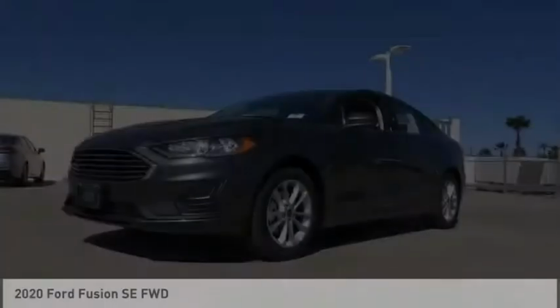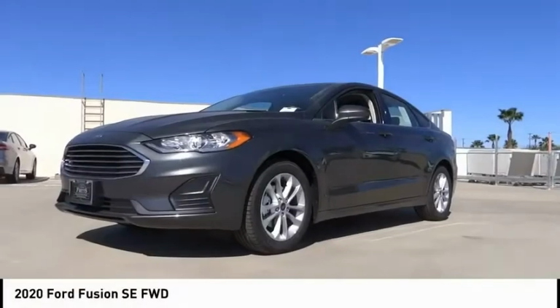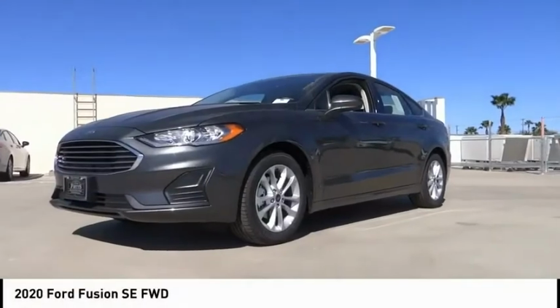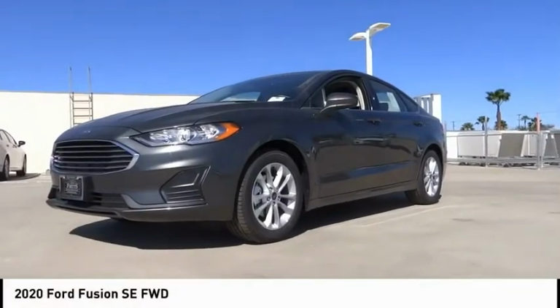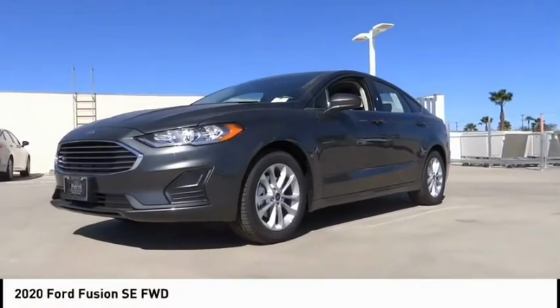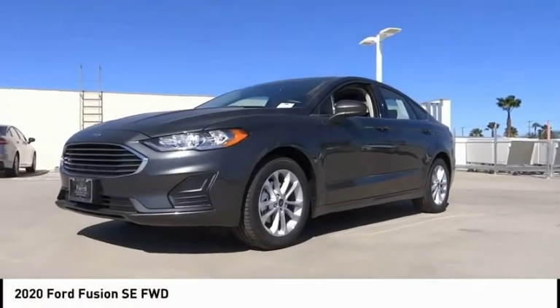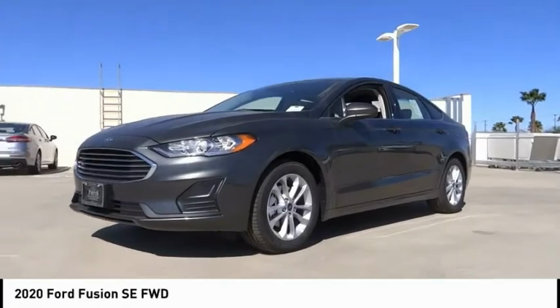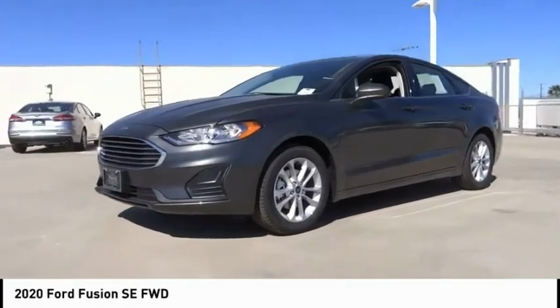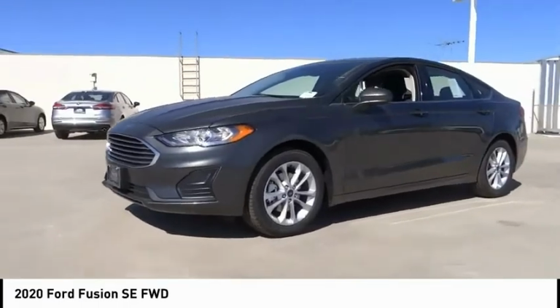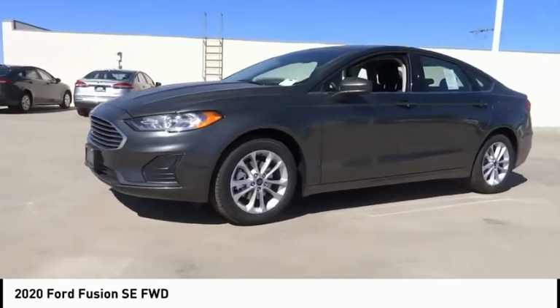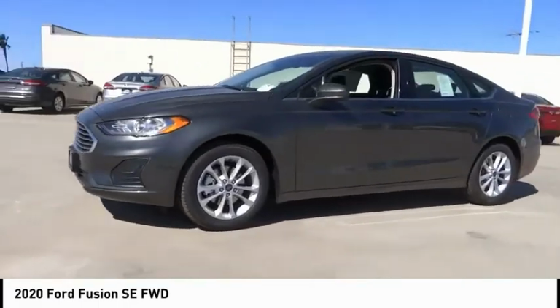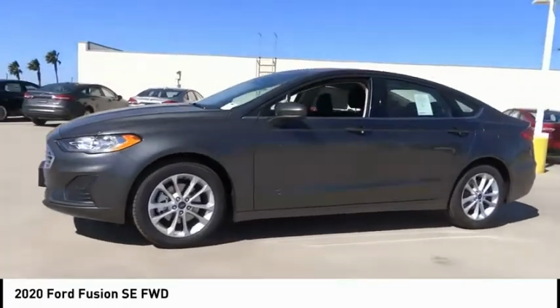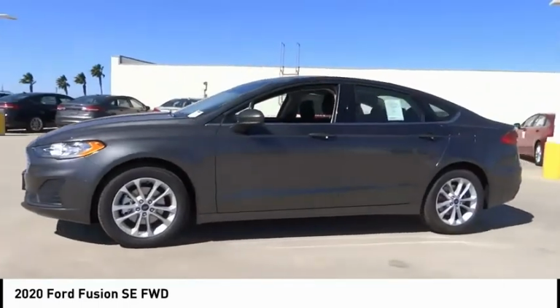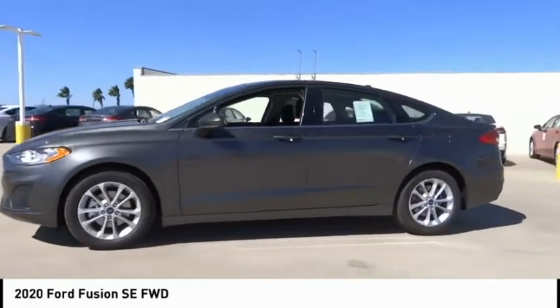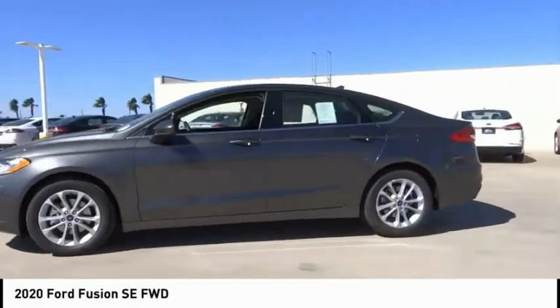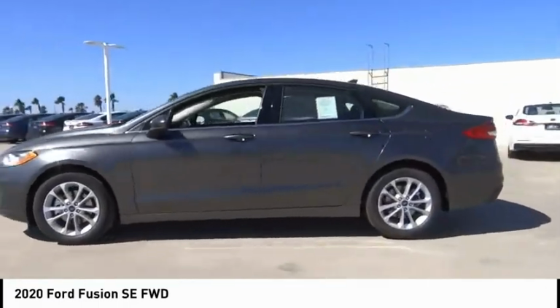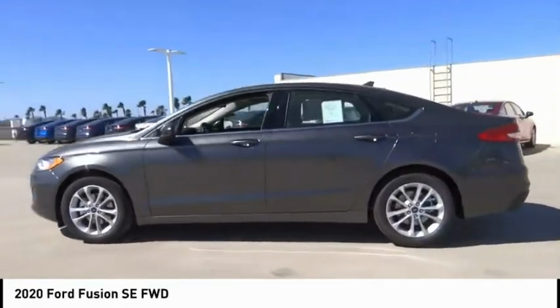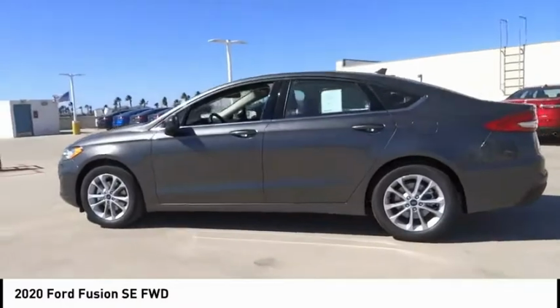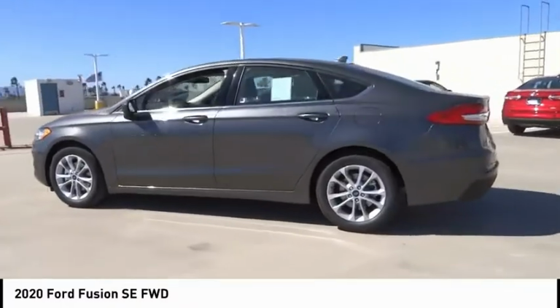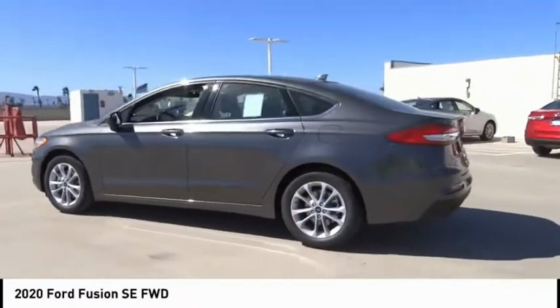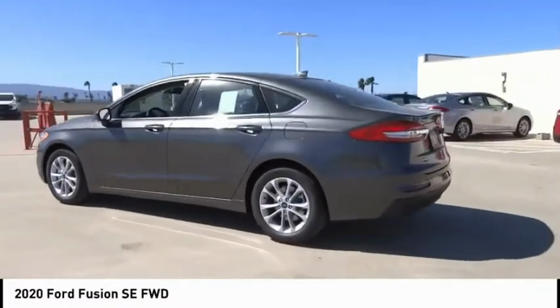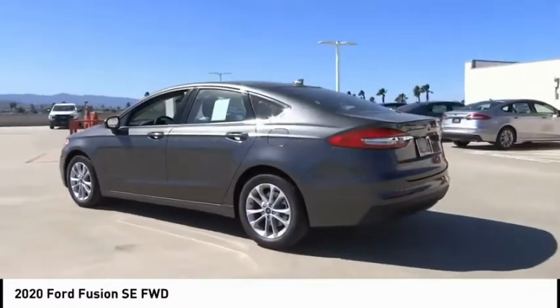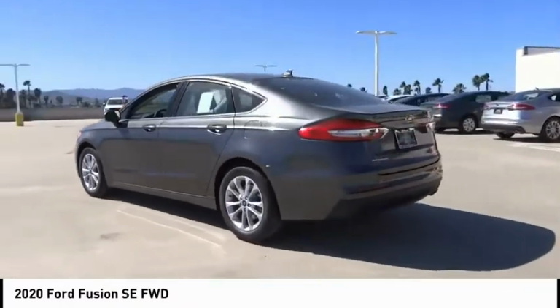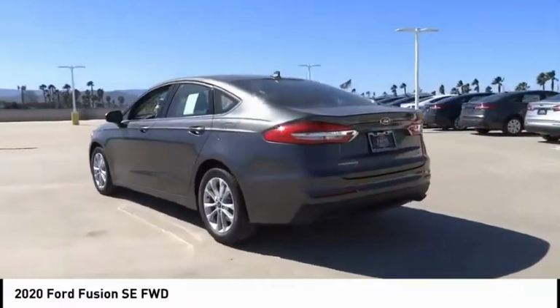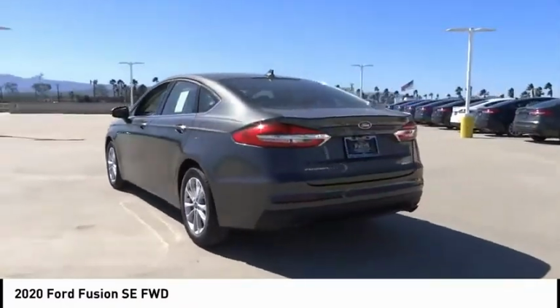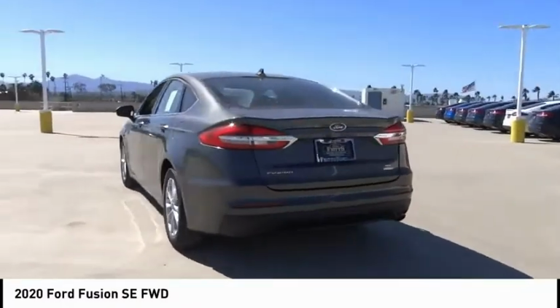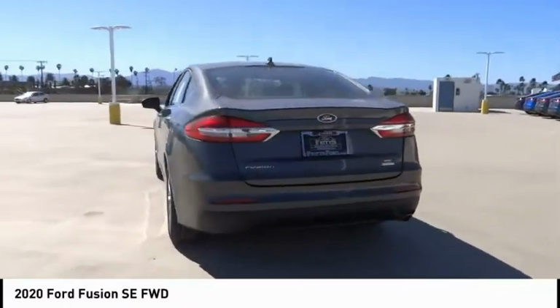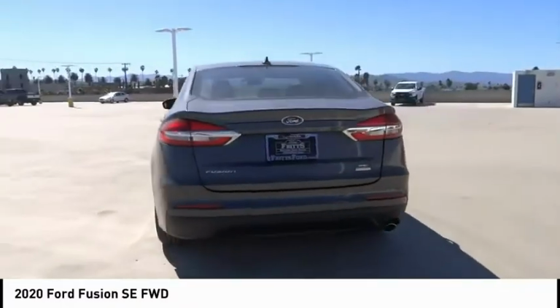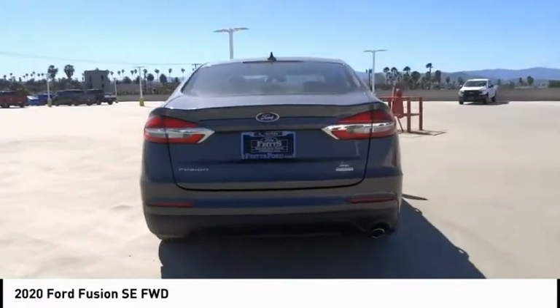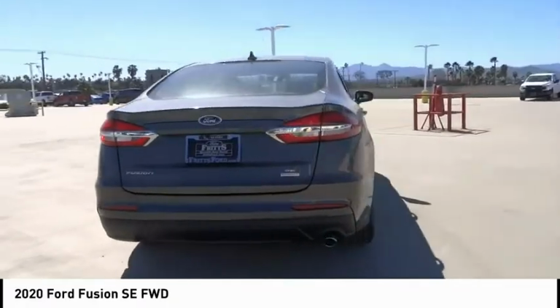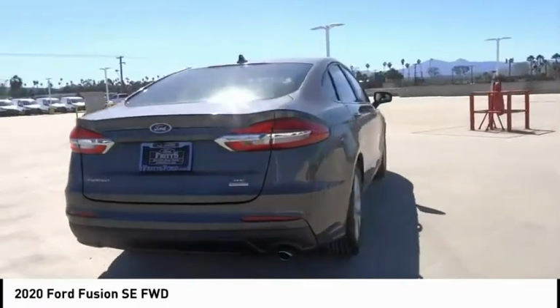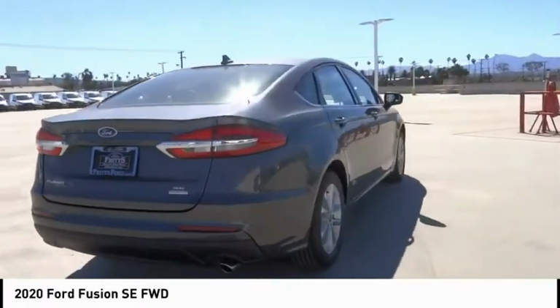Stop by and take a look at the 2020 Fusion. You can have both impressive power and great economy in a Fusion. This vehicle has less than 100 miles. Here are some of this vehicle's great options: backup camera, power driver's seat,